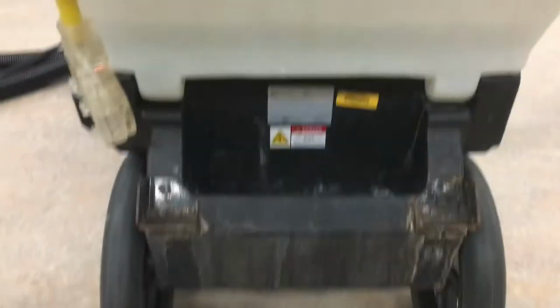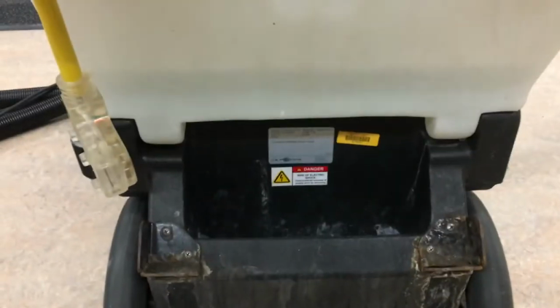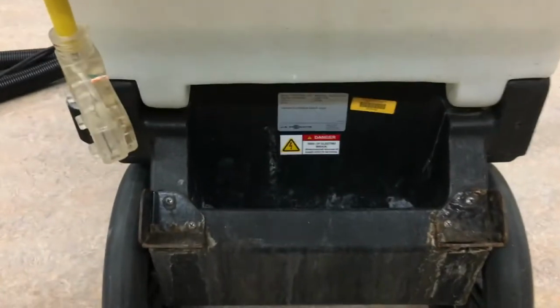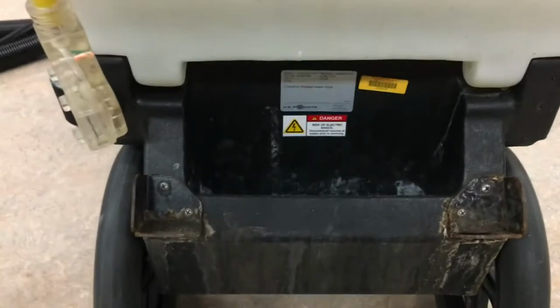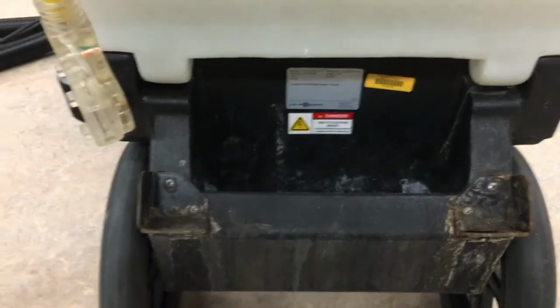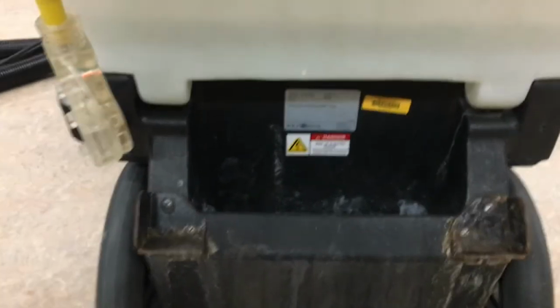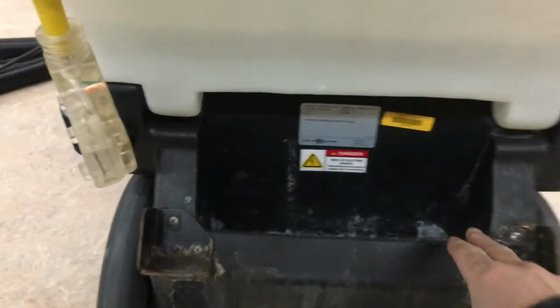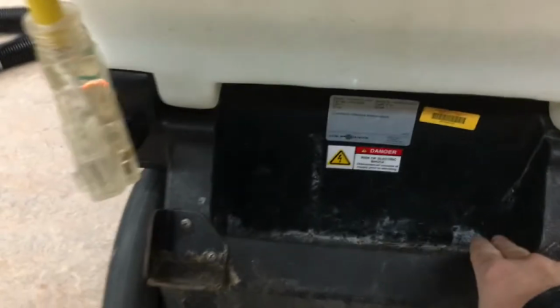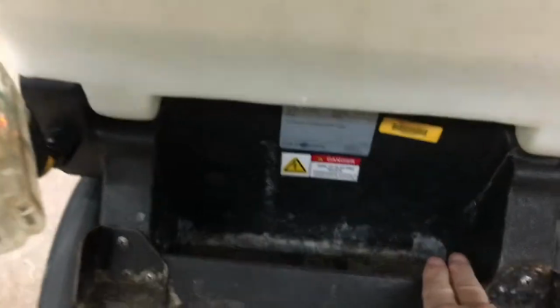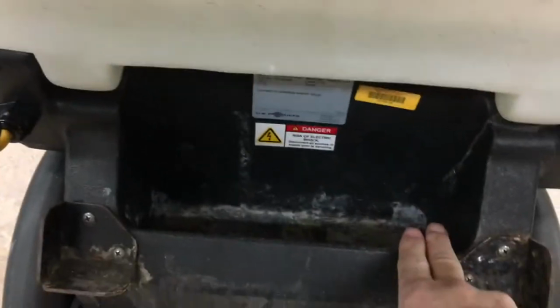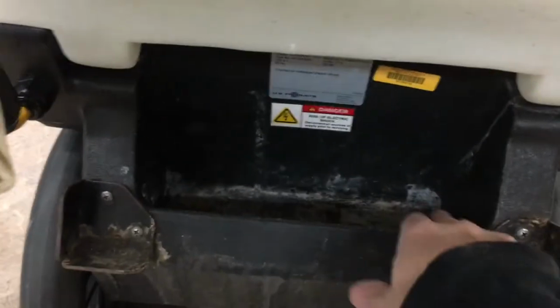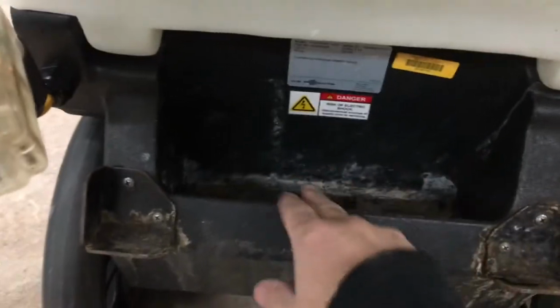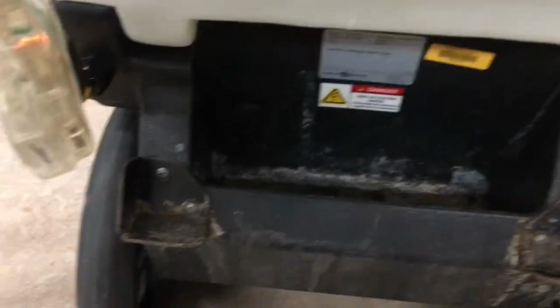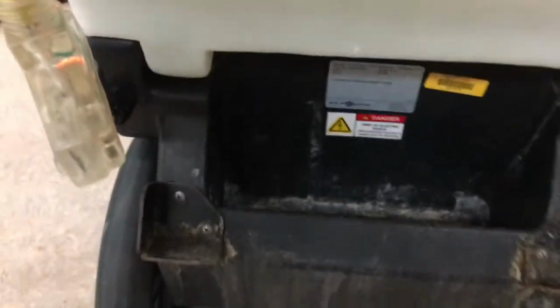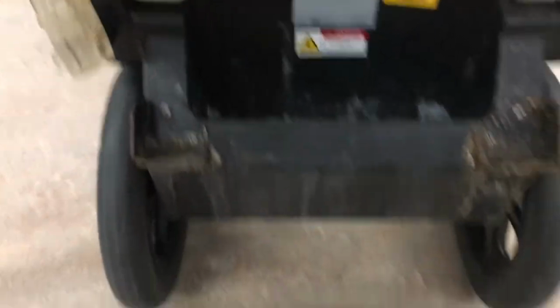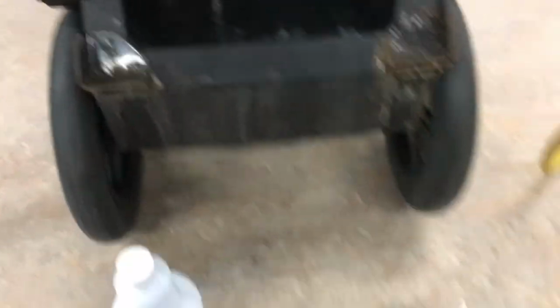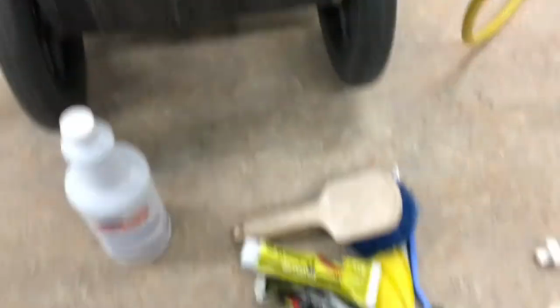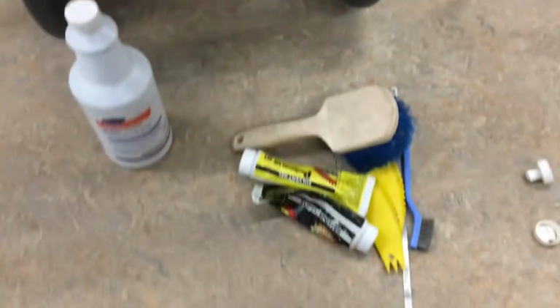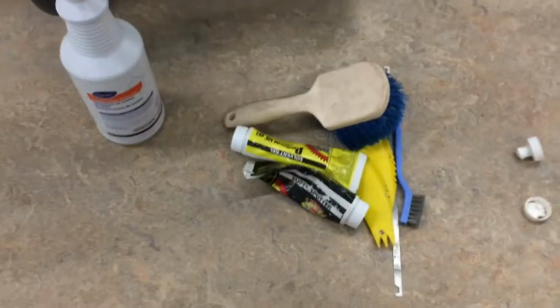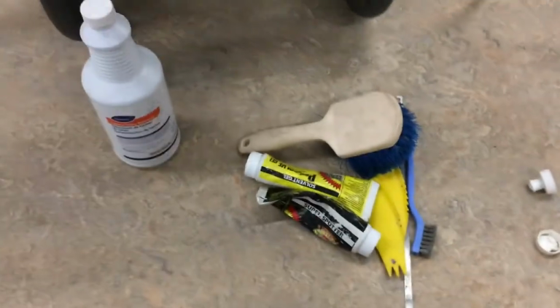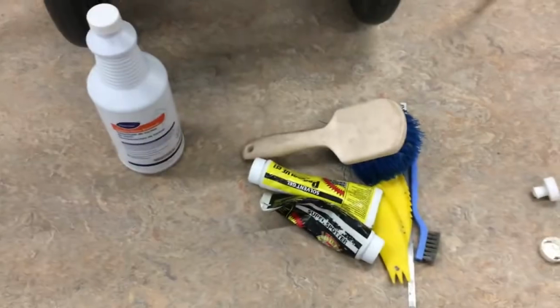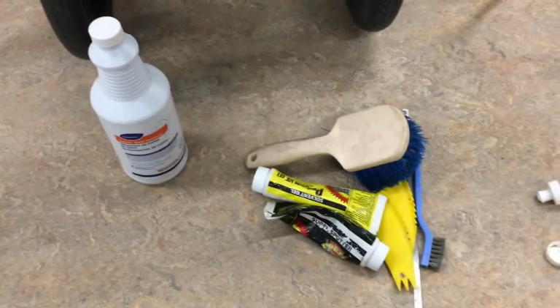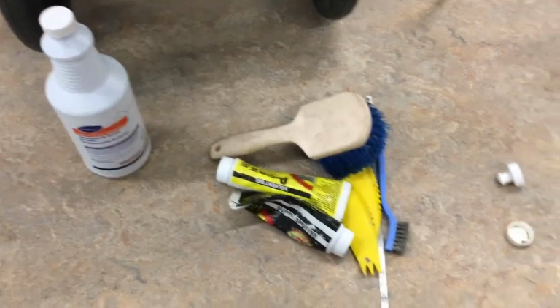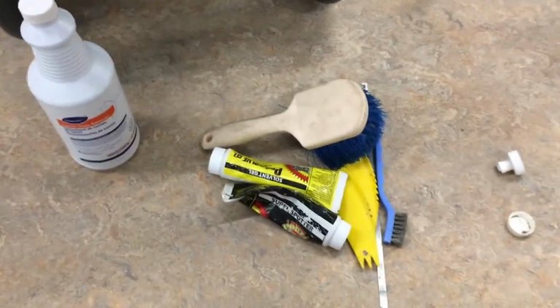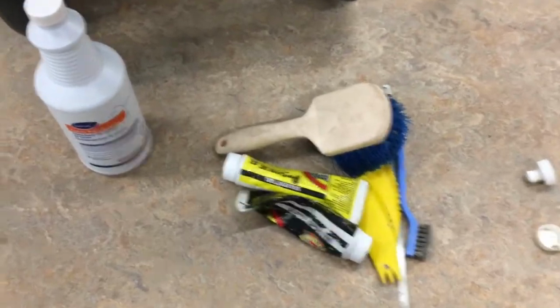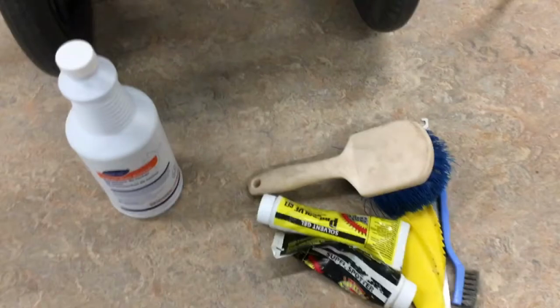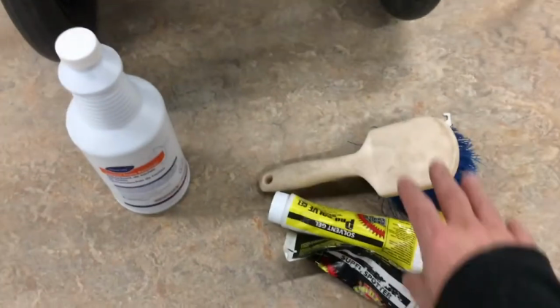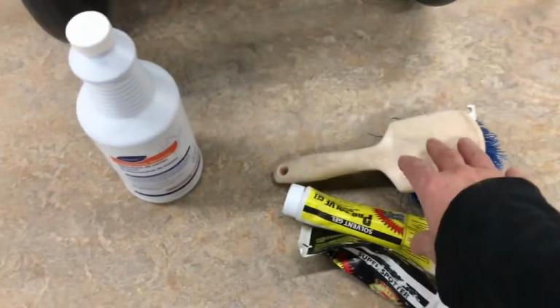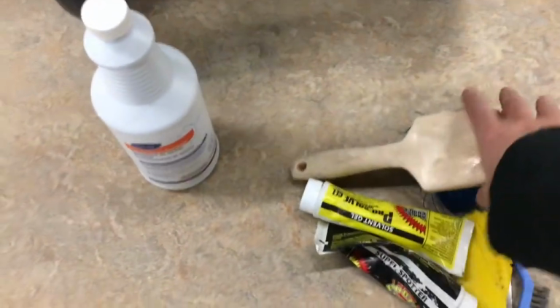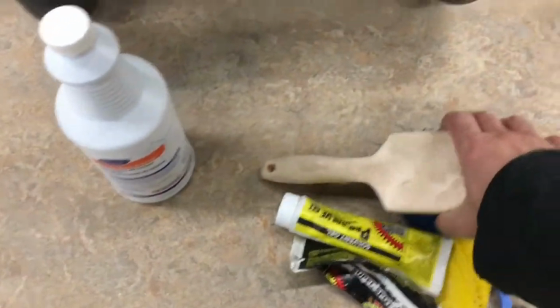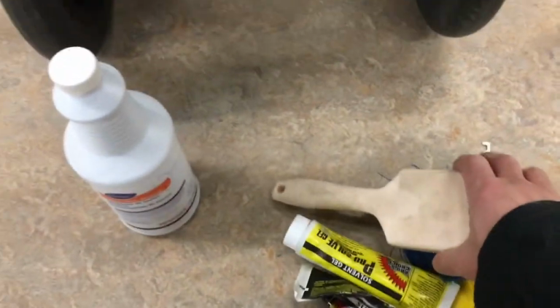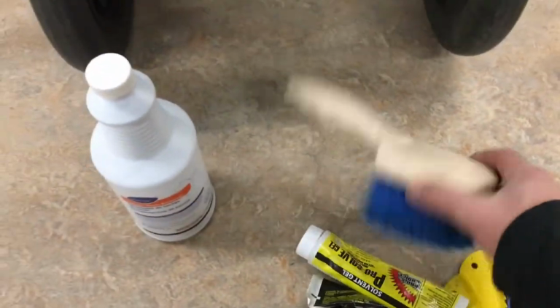This is everything cleared out and cleaned up a little bit. This is all the stuff that was in there, which is actually not too bad. These are the things we're going to keep in there.